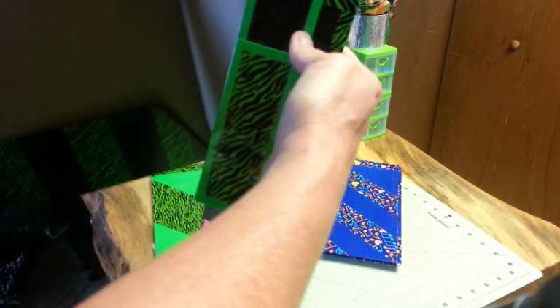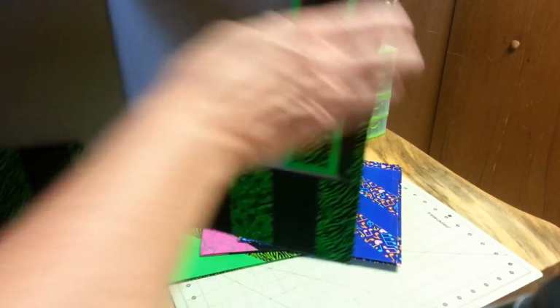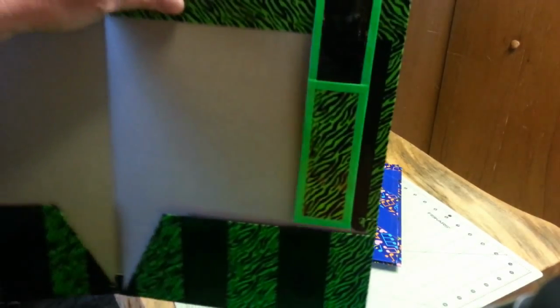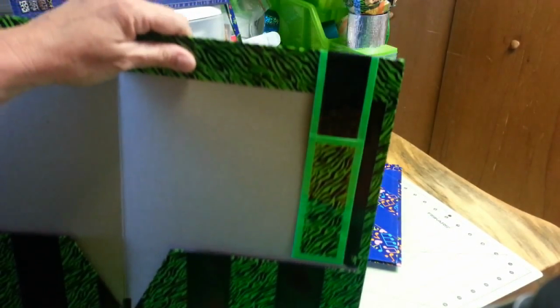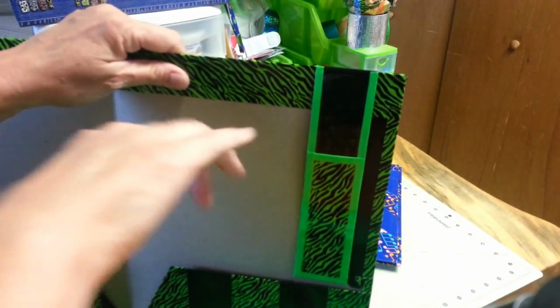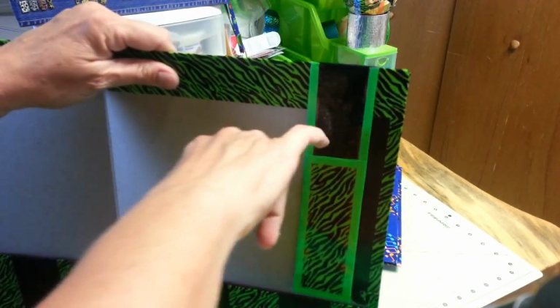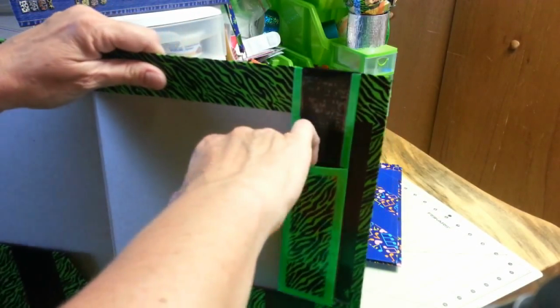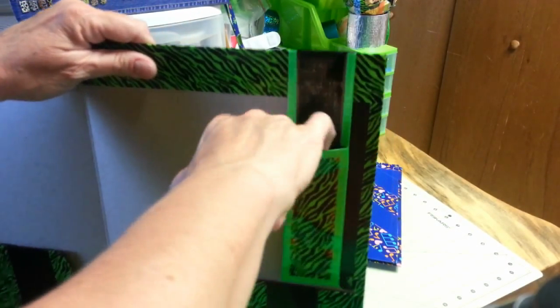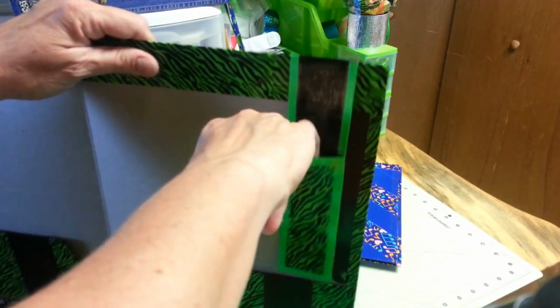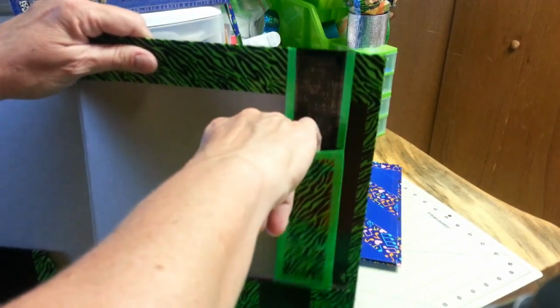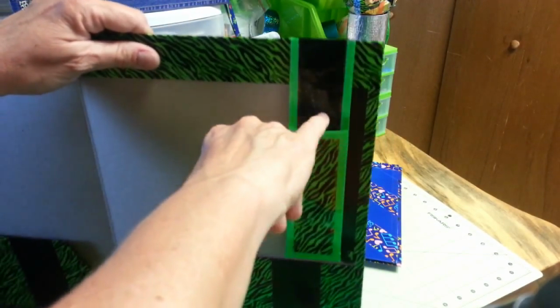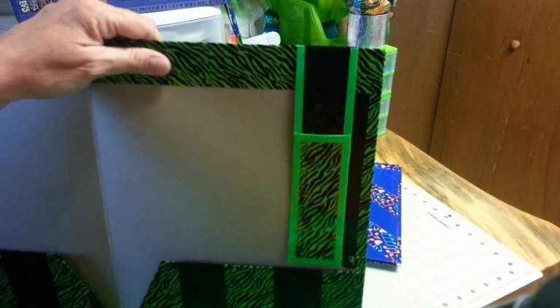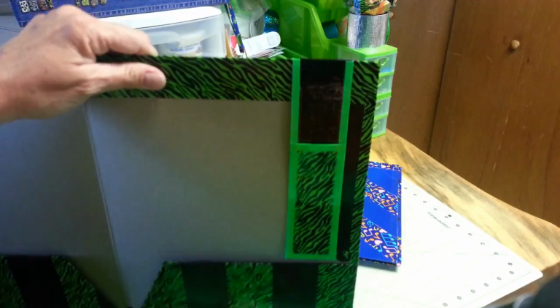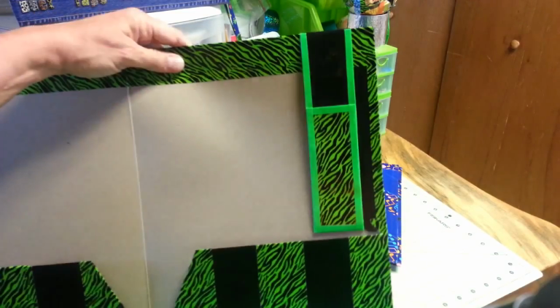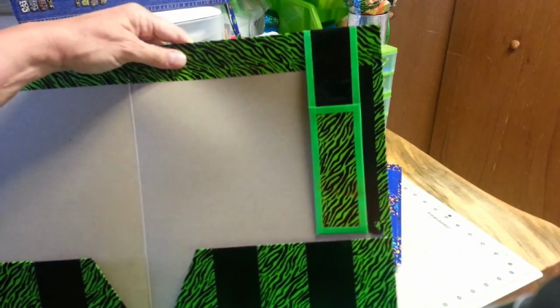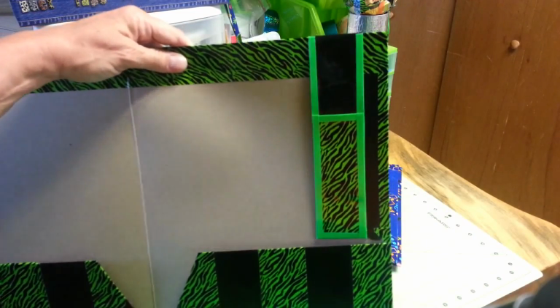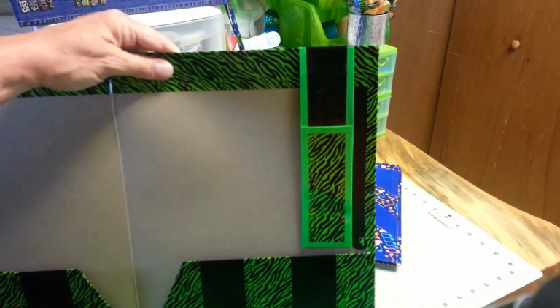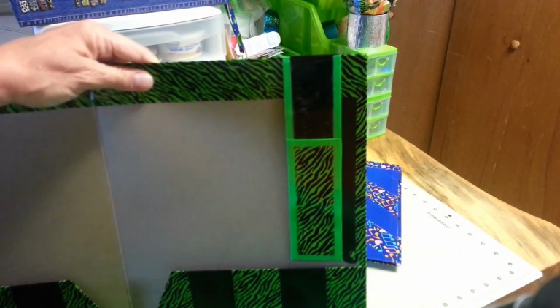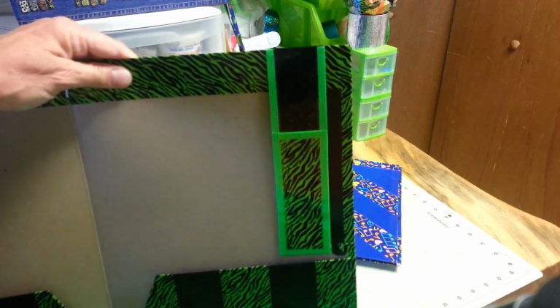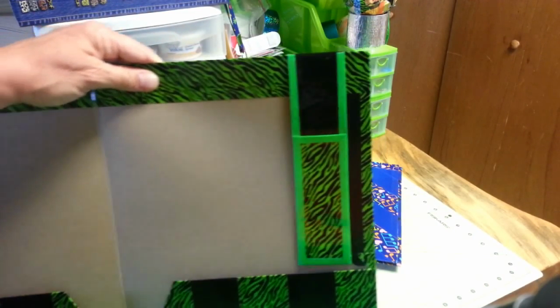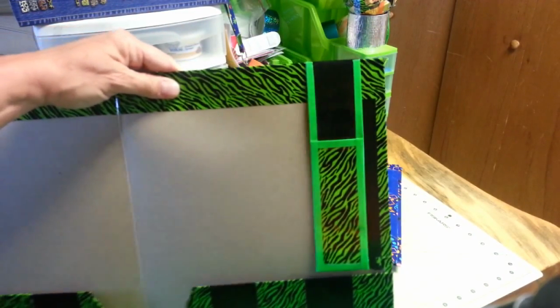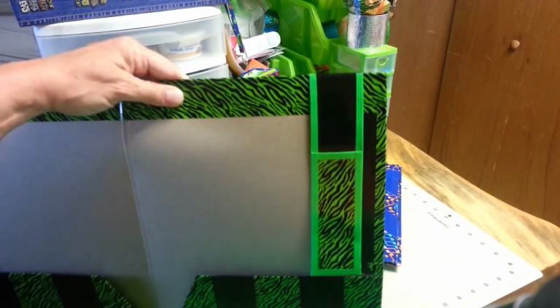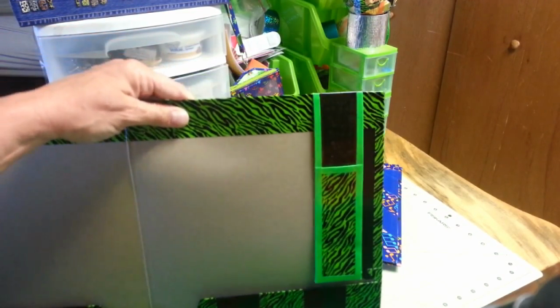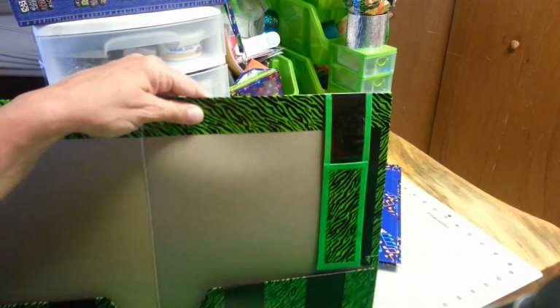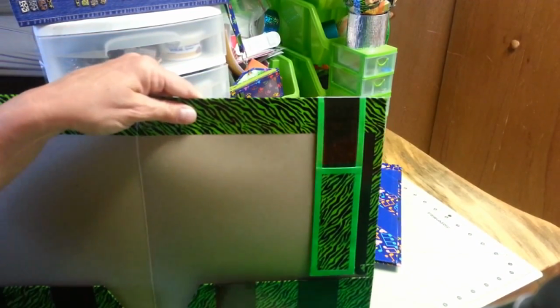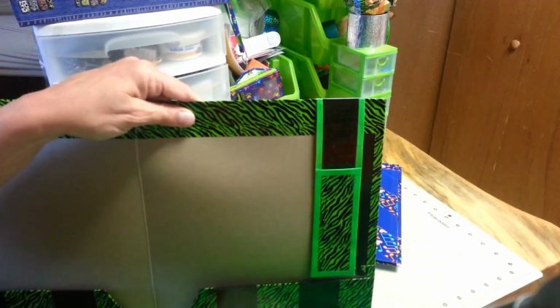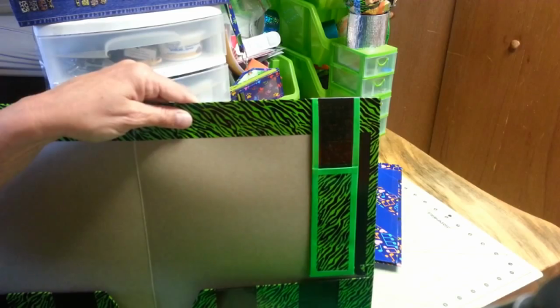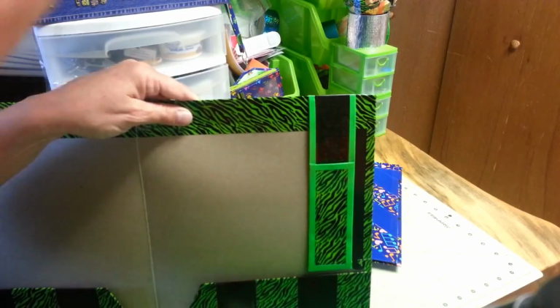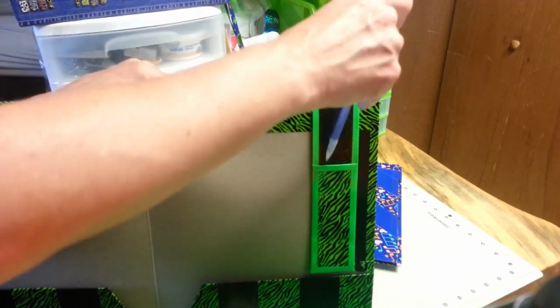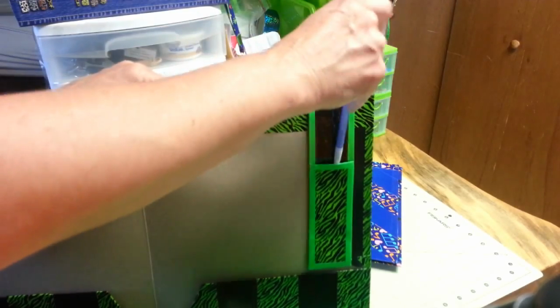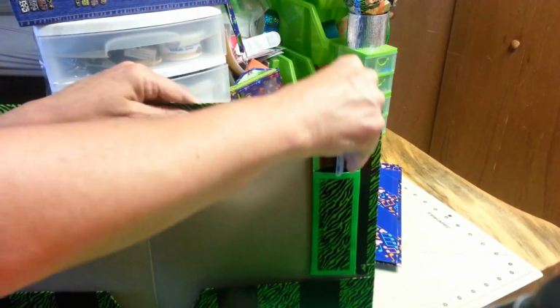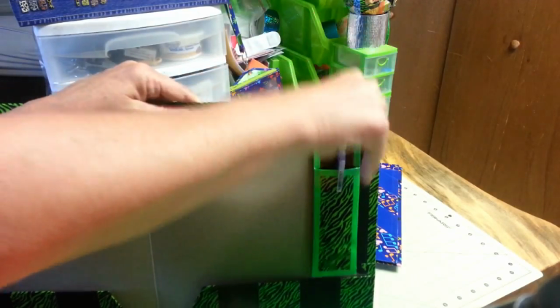Secondly, she wanted a pencil holder attached to each folder so that her students would always have a pencil to make notations on their music when needed. These are some examples of what I came up with.